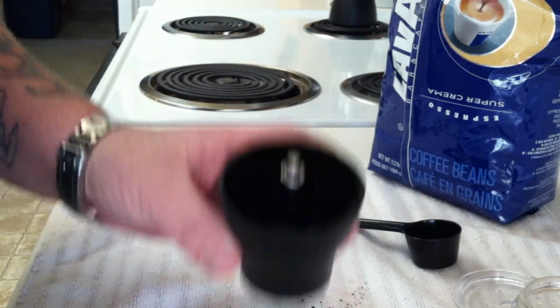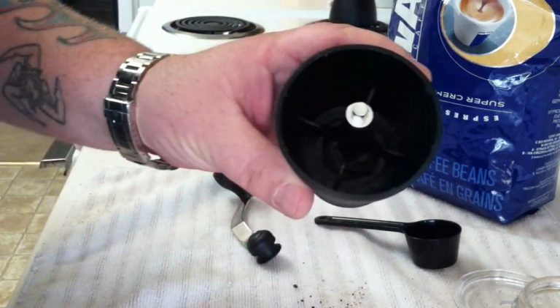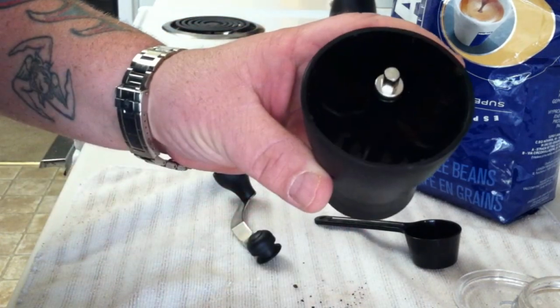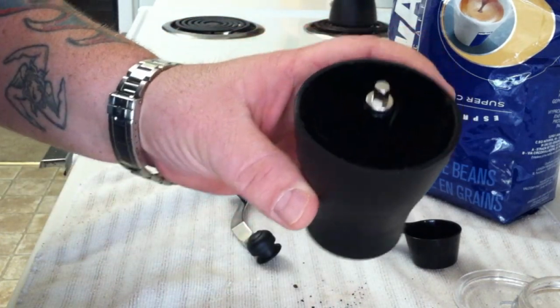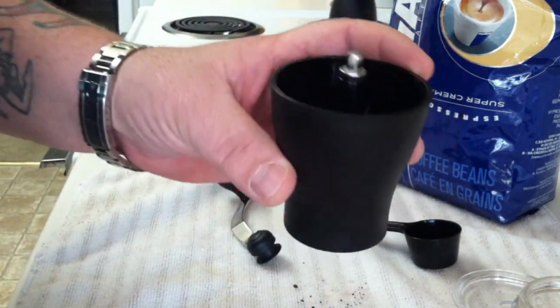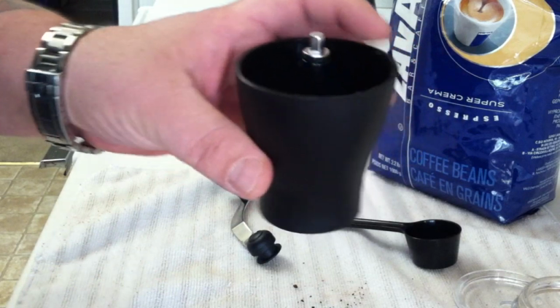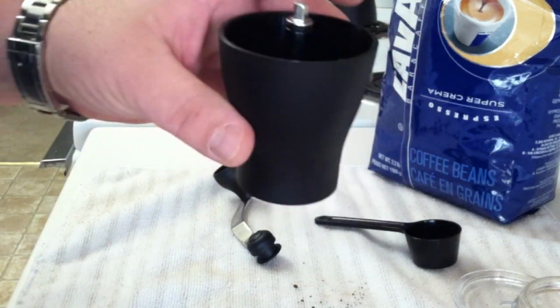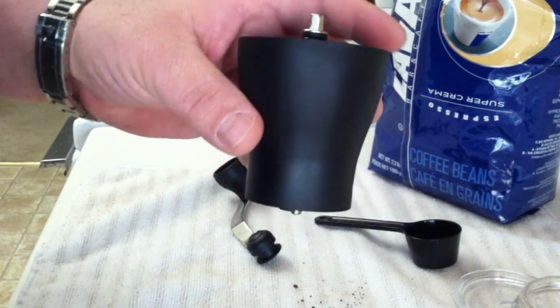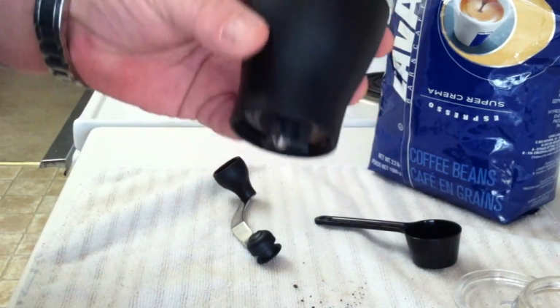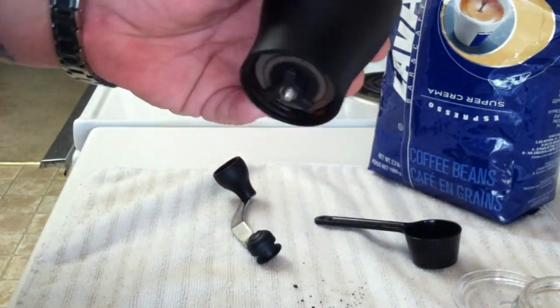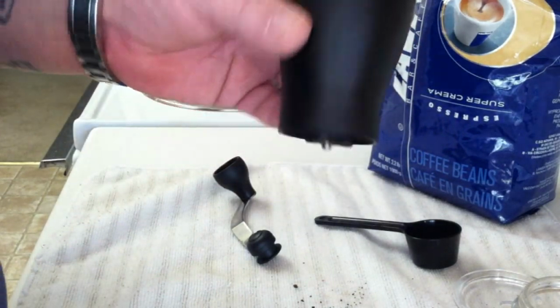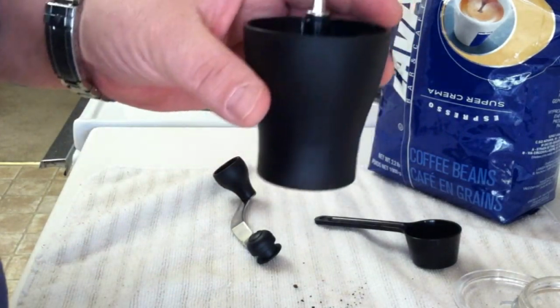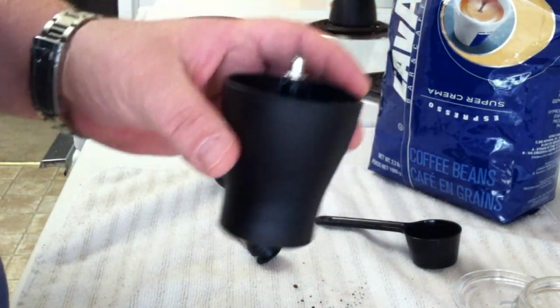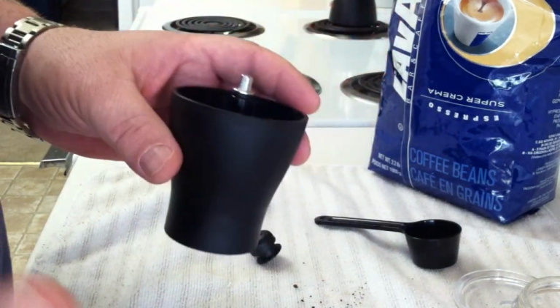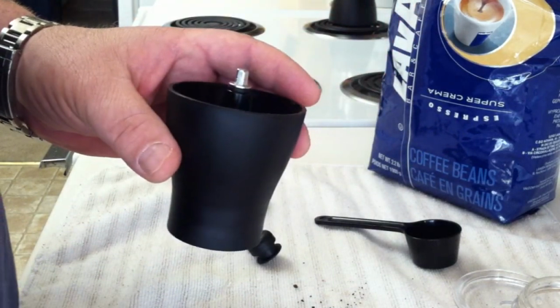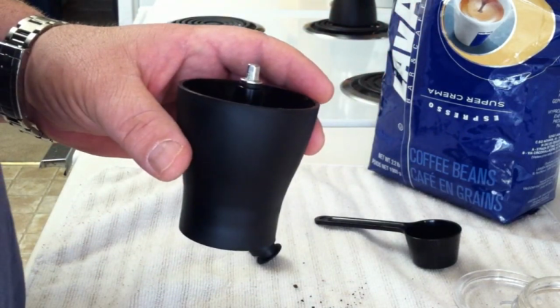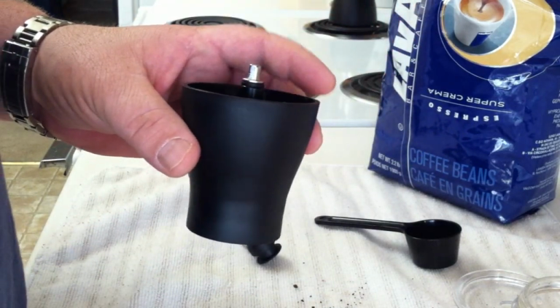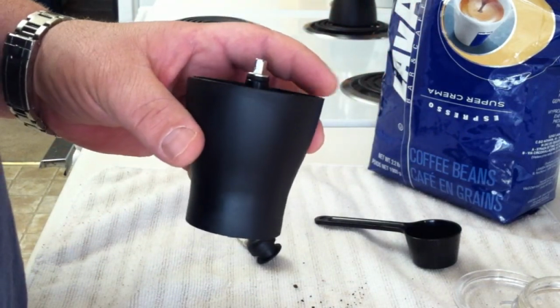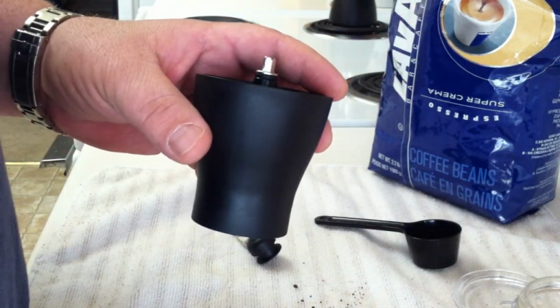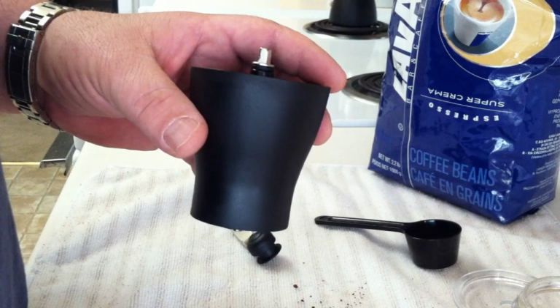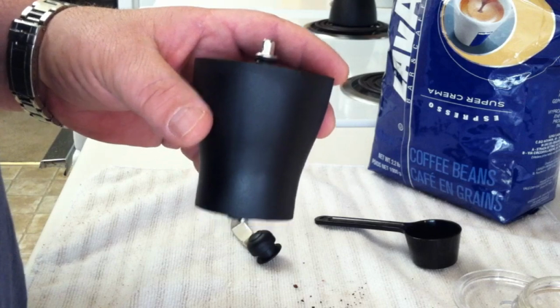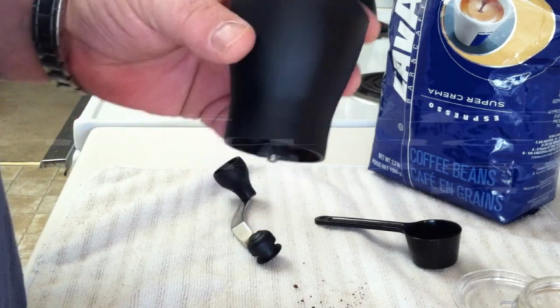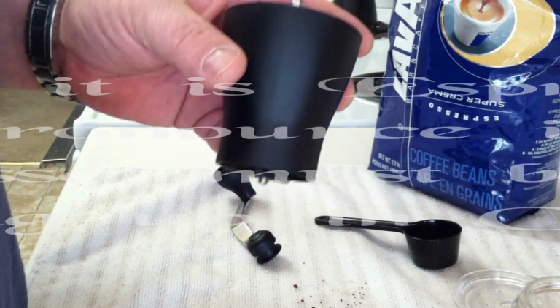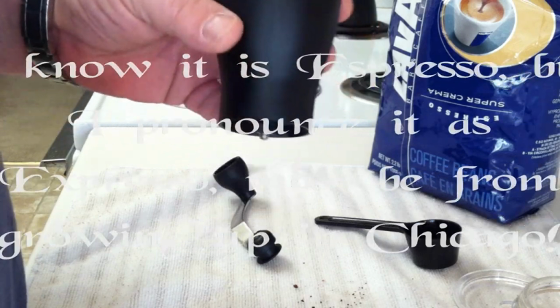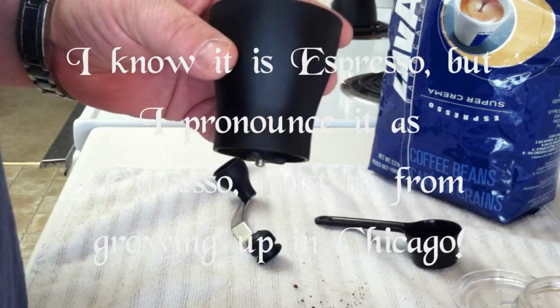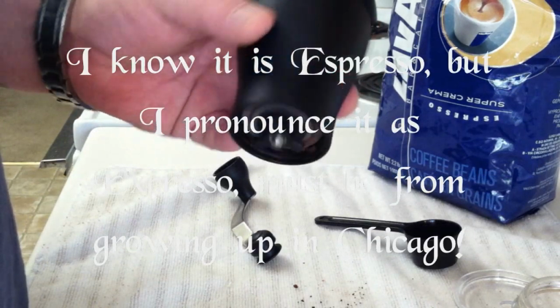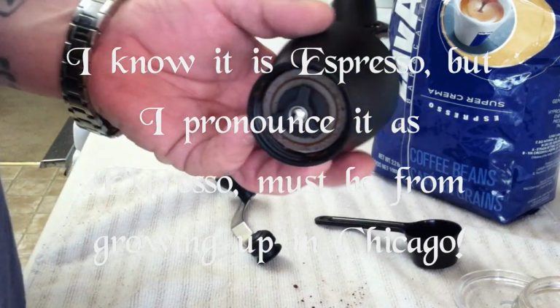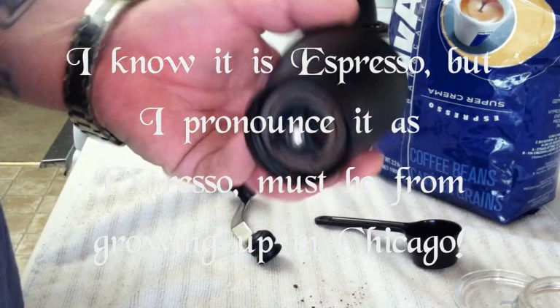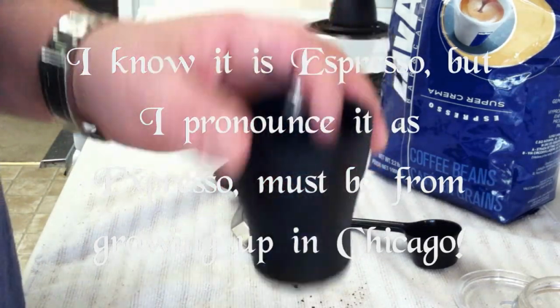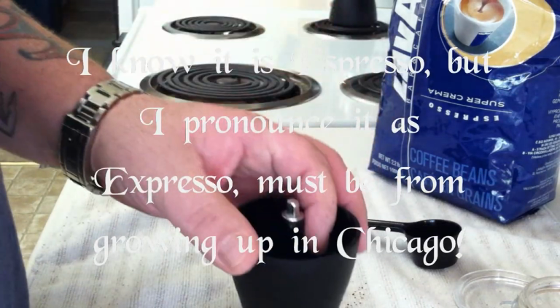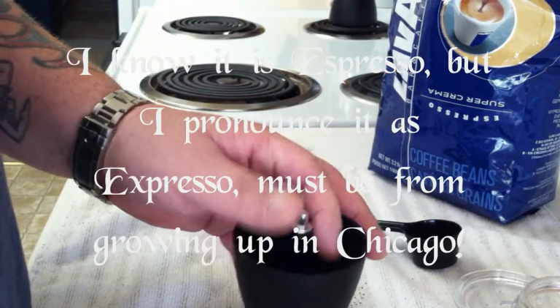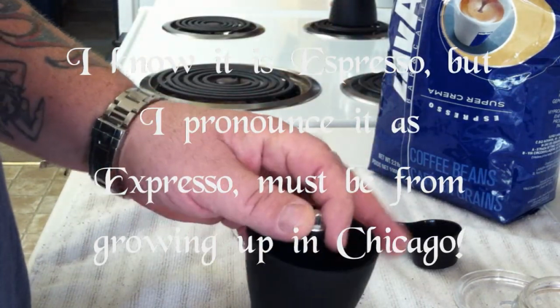This is the chamber where you put the beans, but I want to show you how easy this is to adjust. I use mine specifically for espresso, but it works good for everything and the settings to set it are simple.